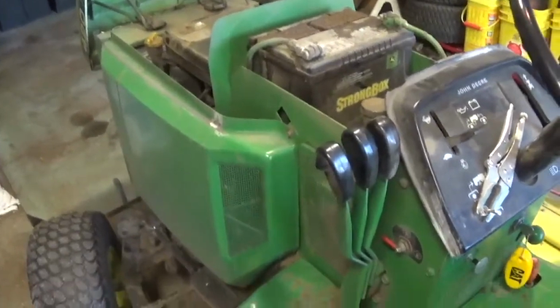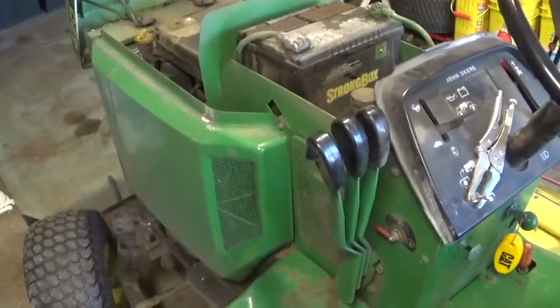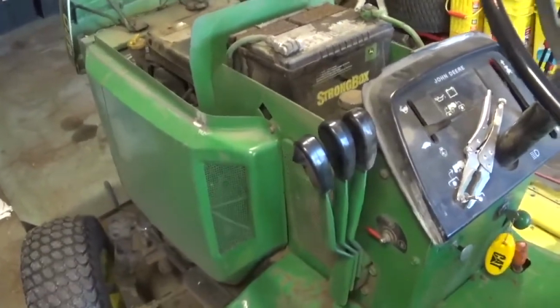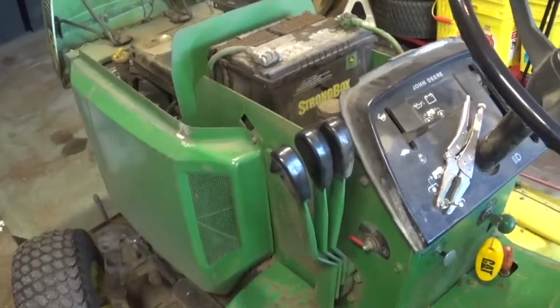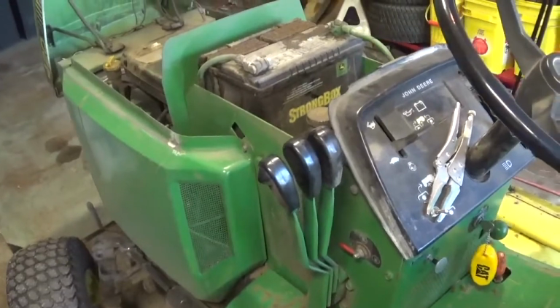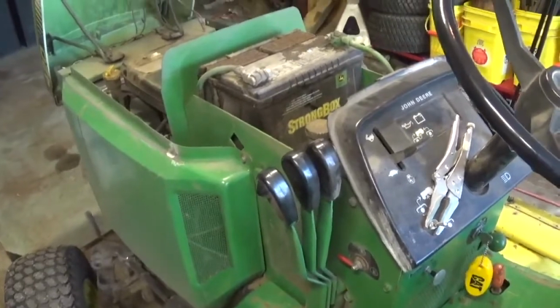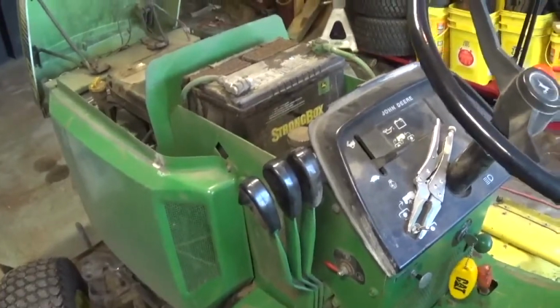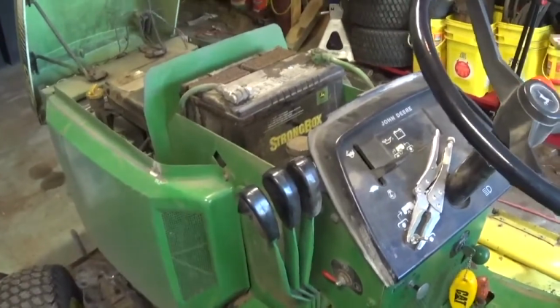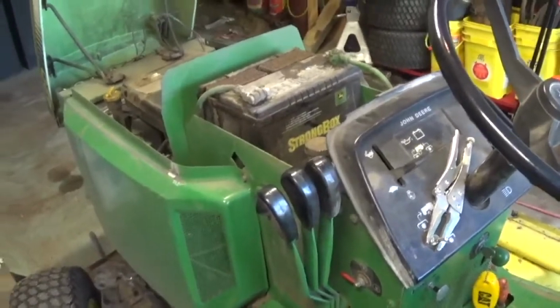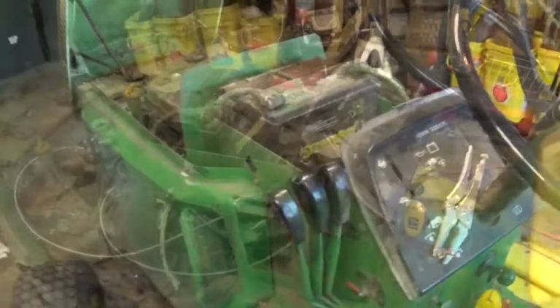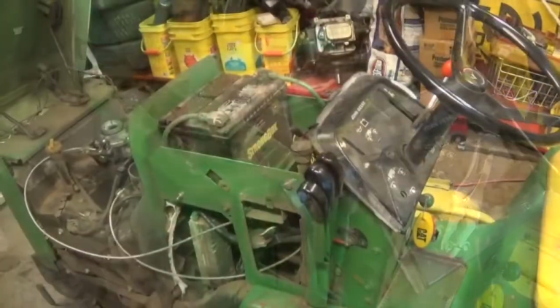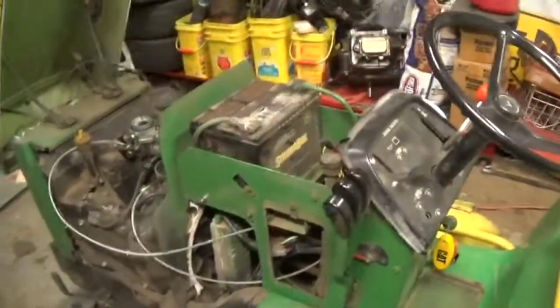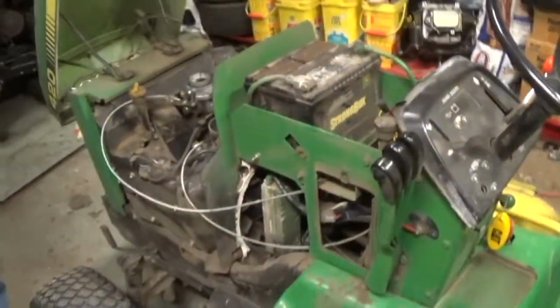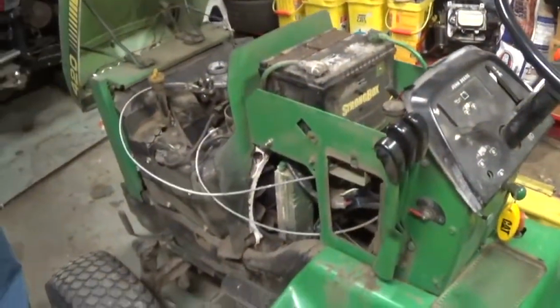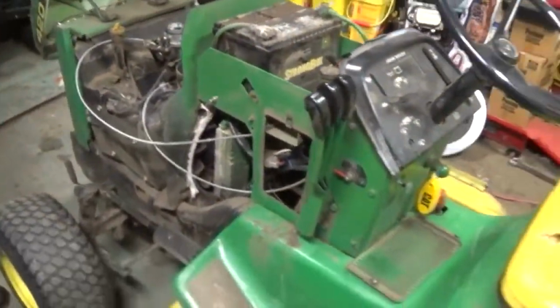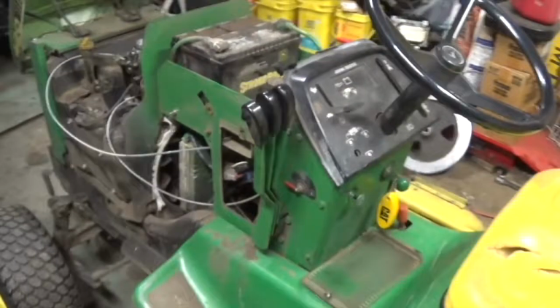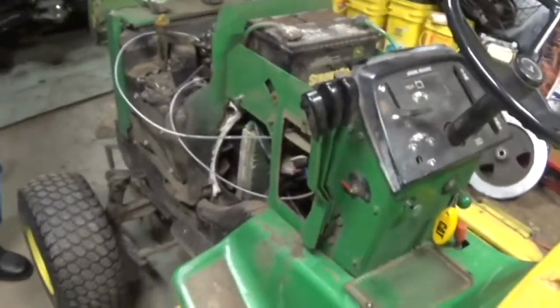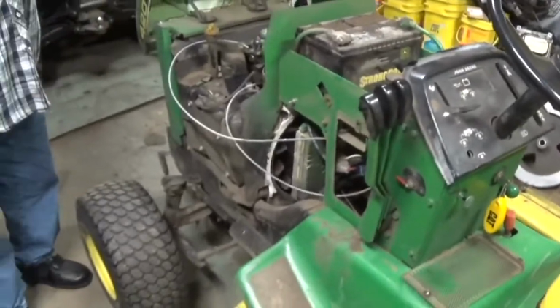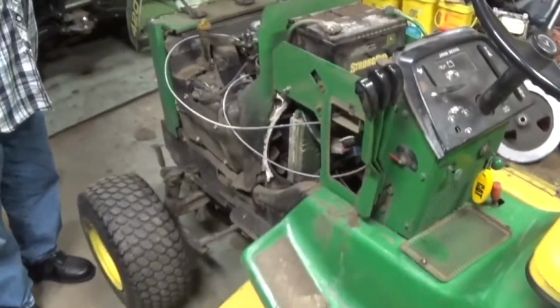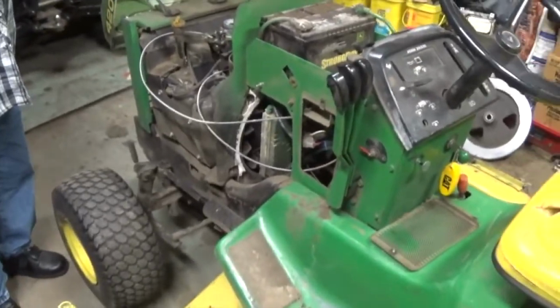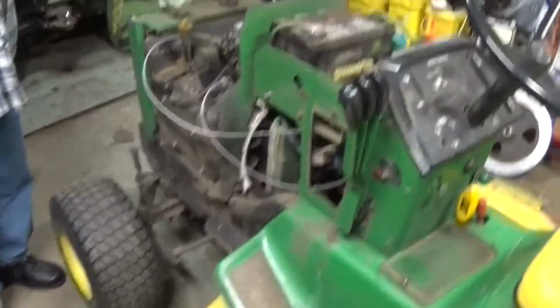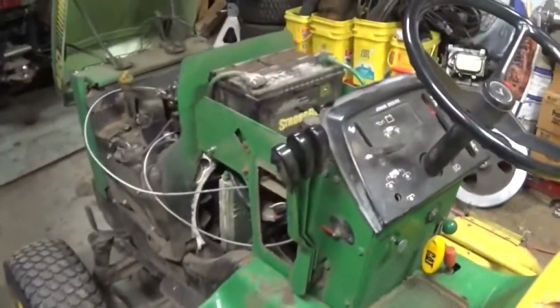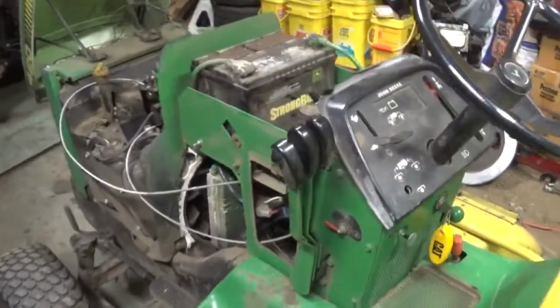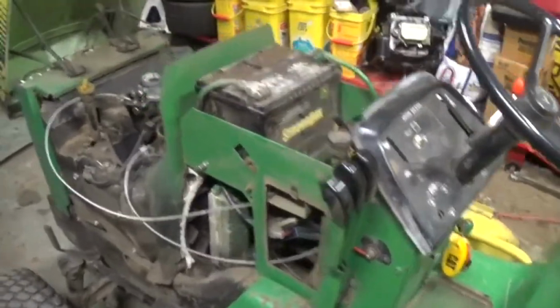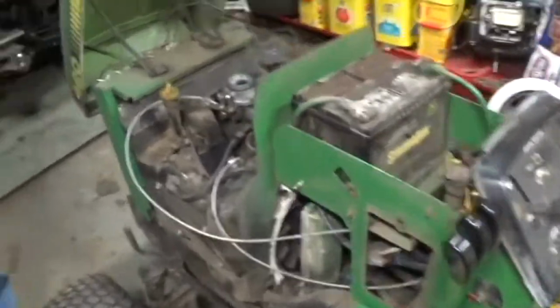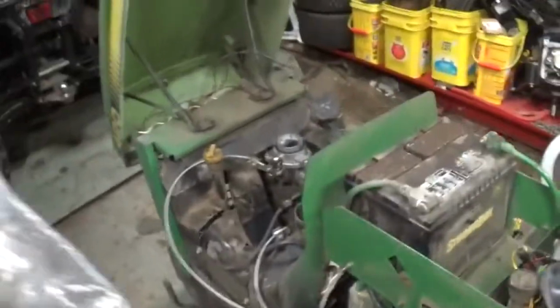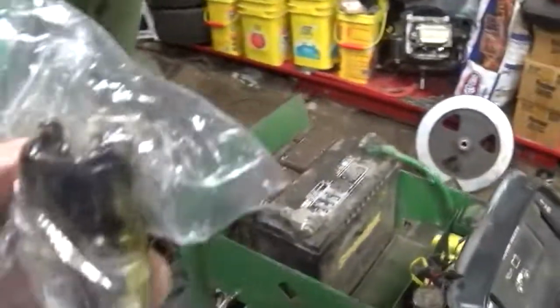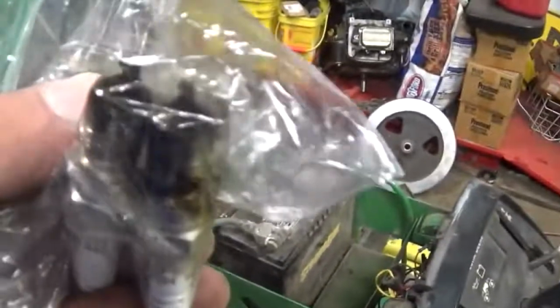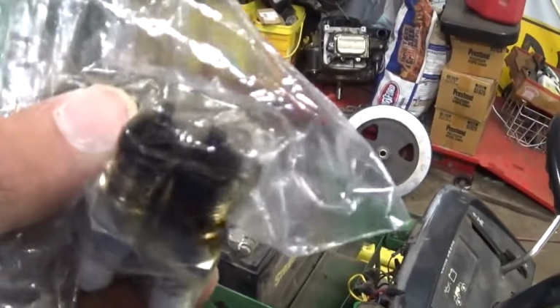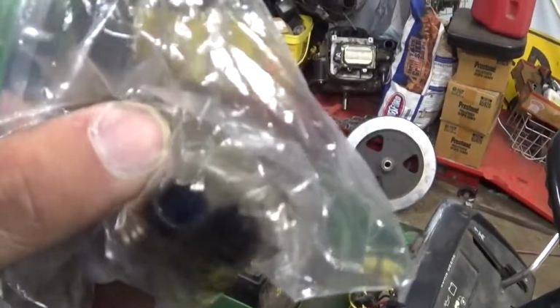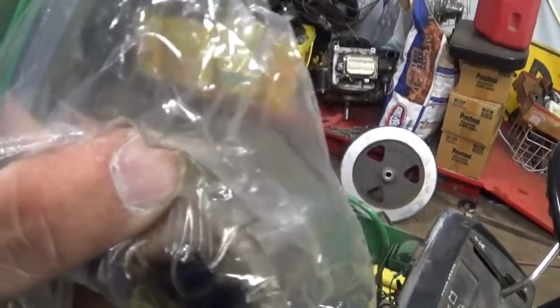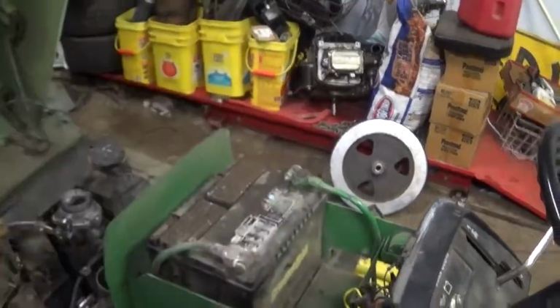I put new spark plugs in it. The old spark plugs are right here - not the cleanest.